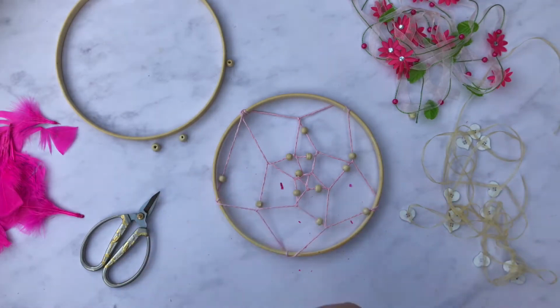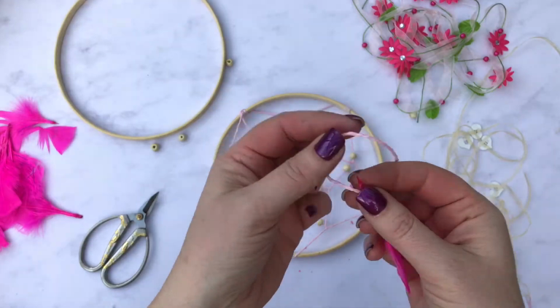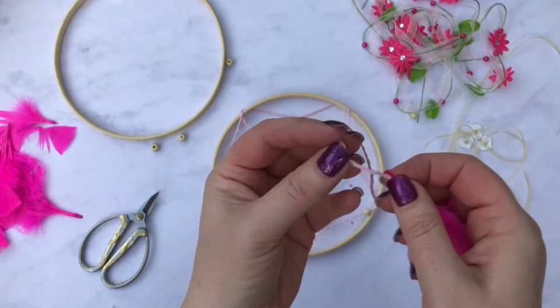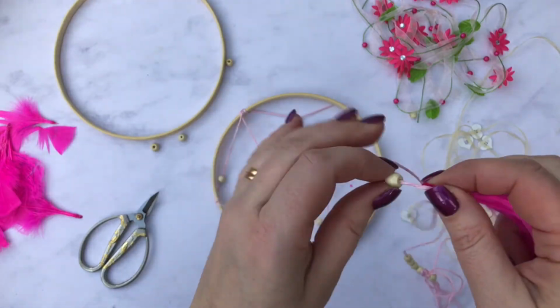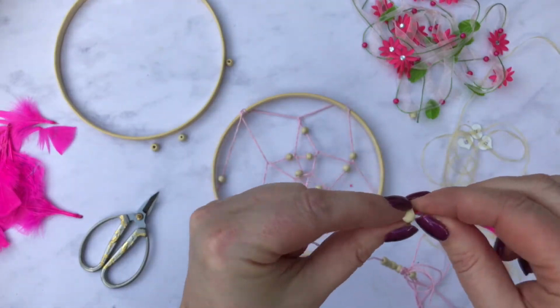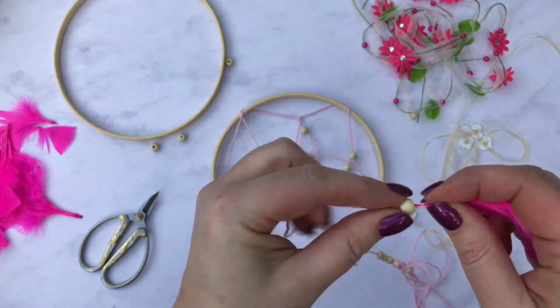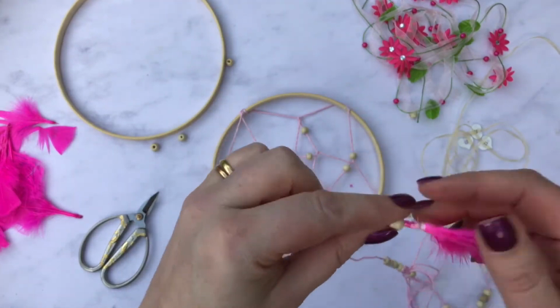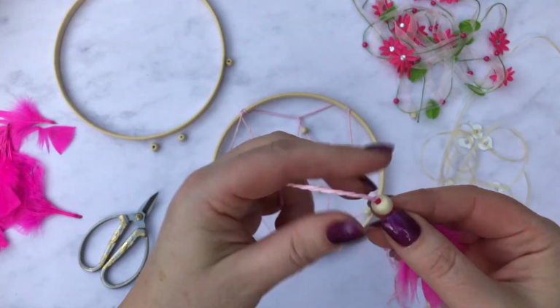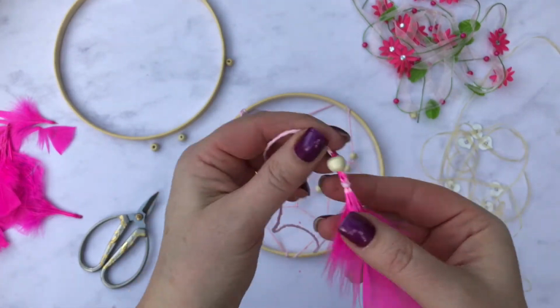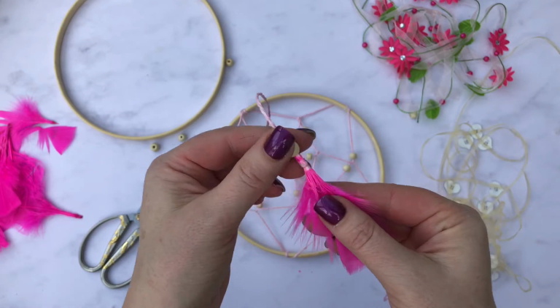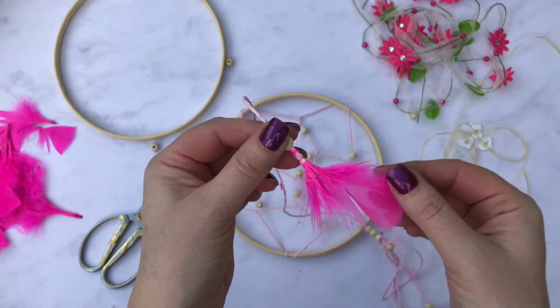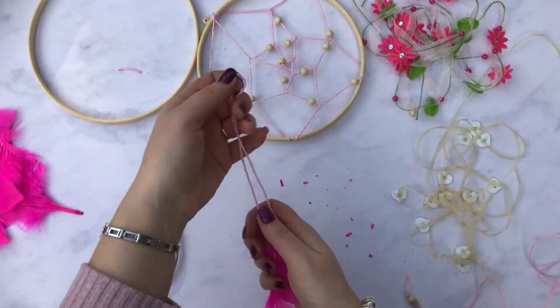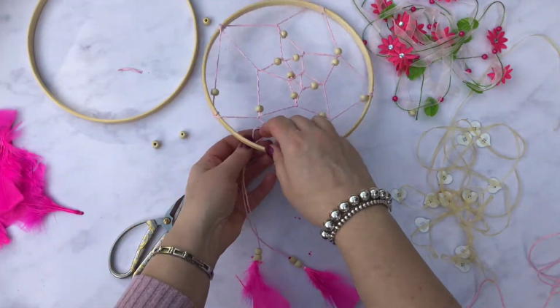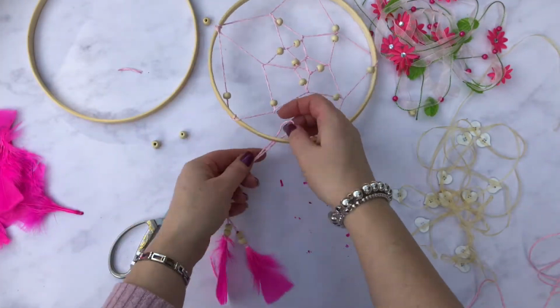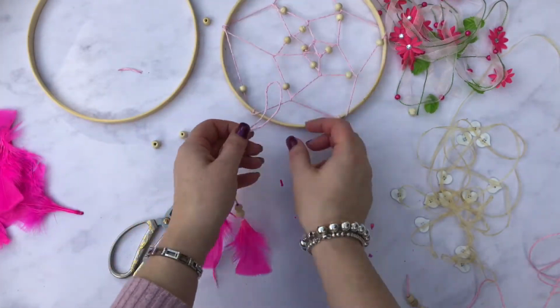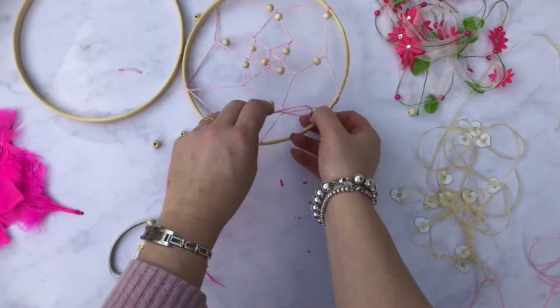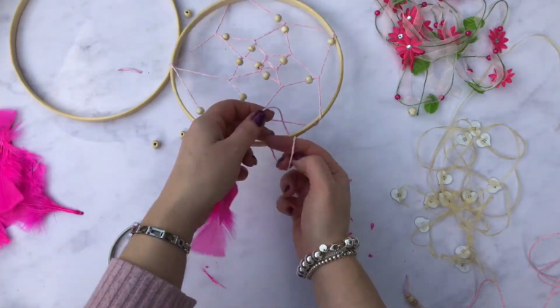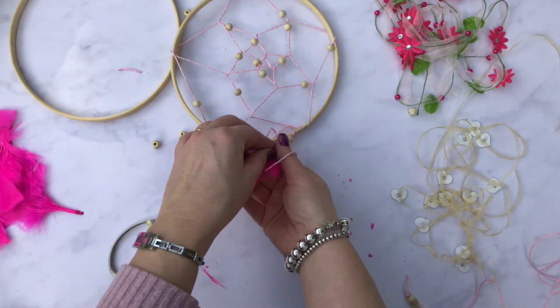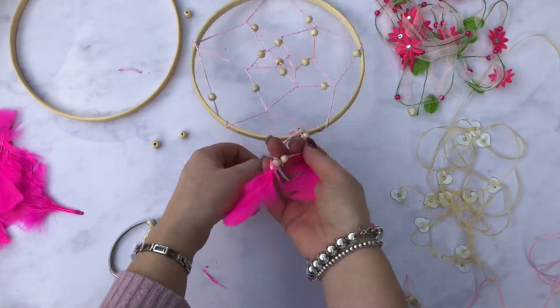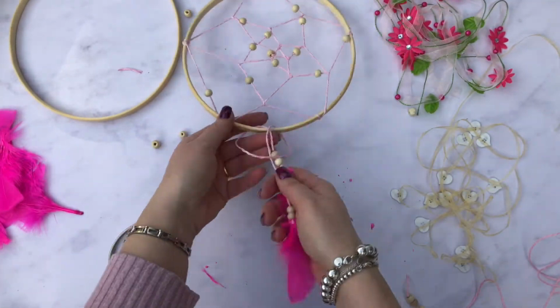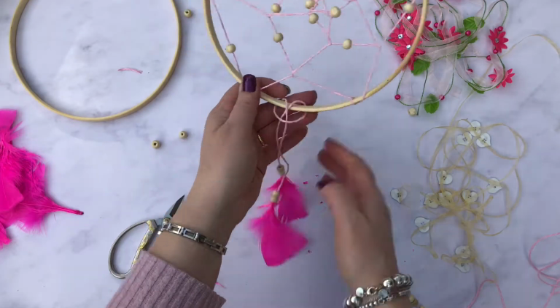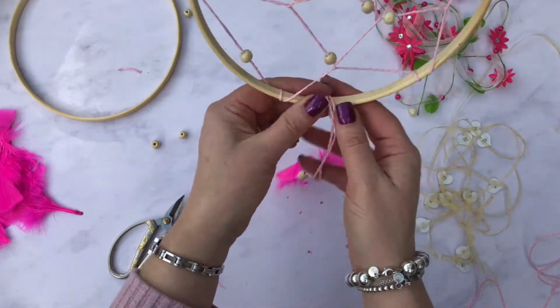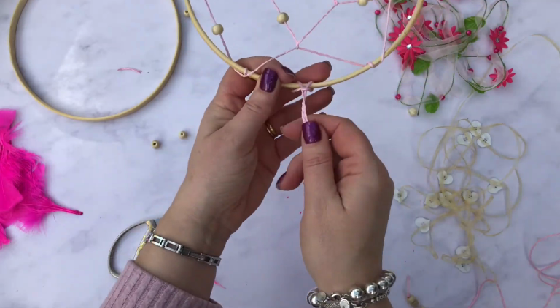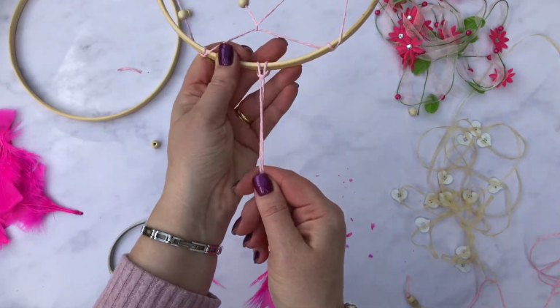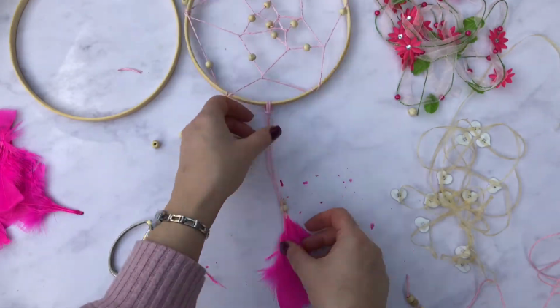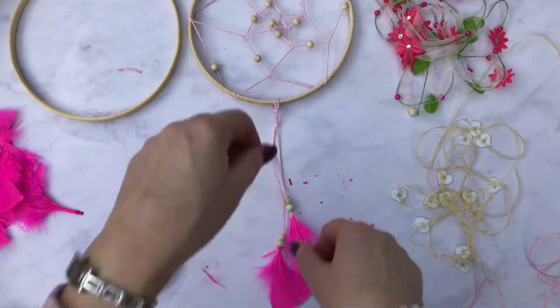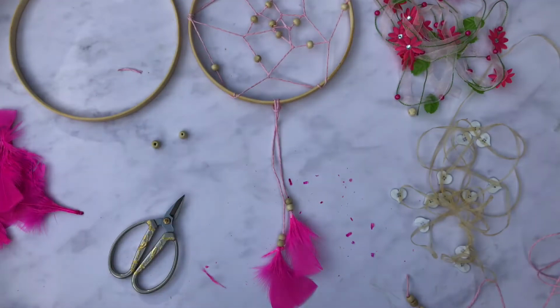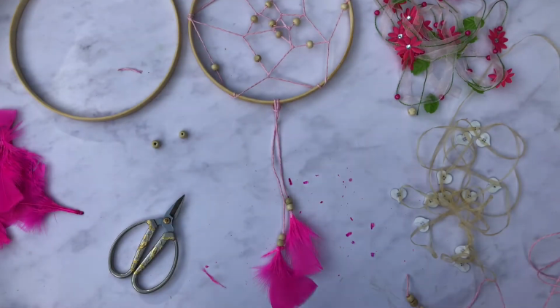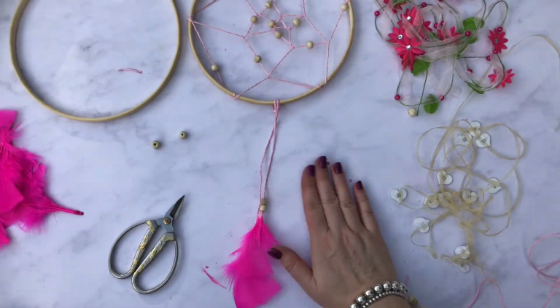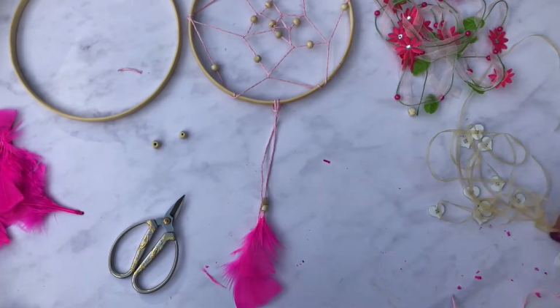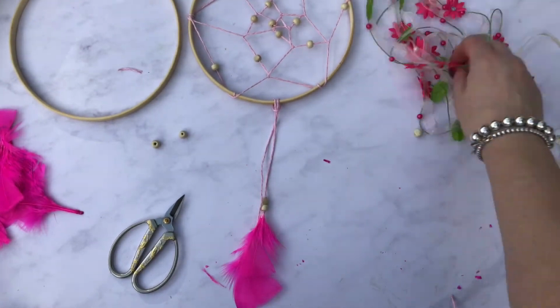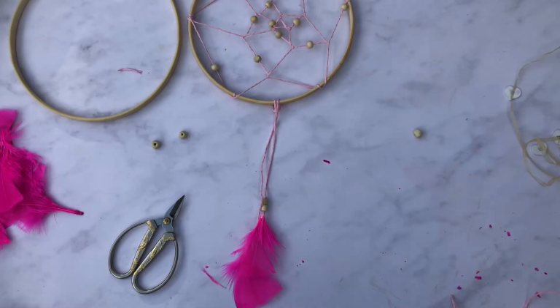I'm going to work on those in lengths — loop it over at the other end, and that just tidies it all up. Now I can loop it through my dream catcher, check the length, make sure I'm happy with it, and then look for my next piece.